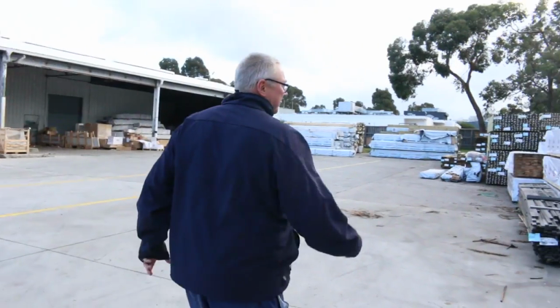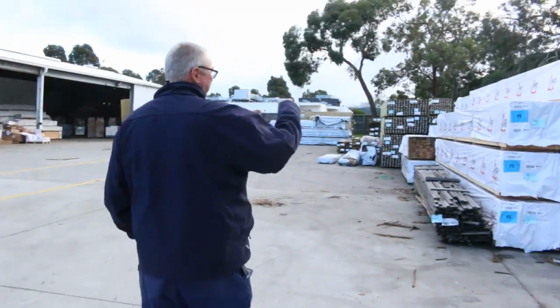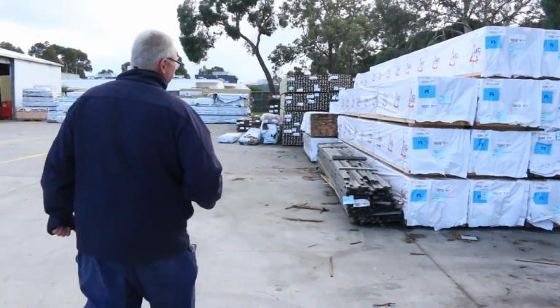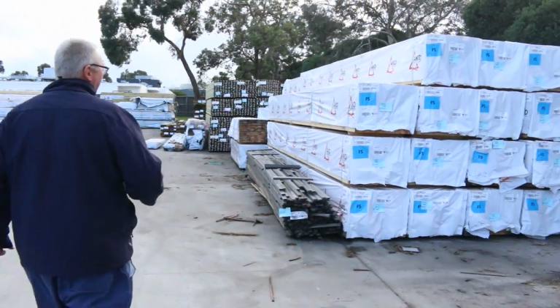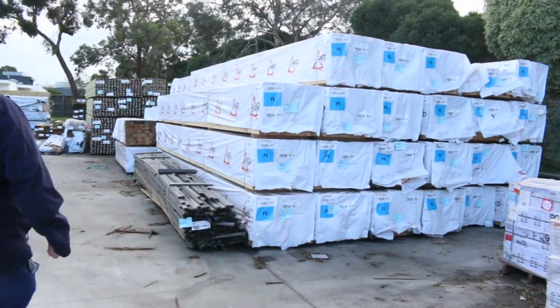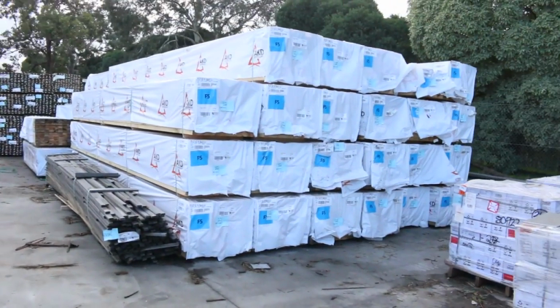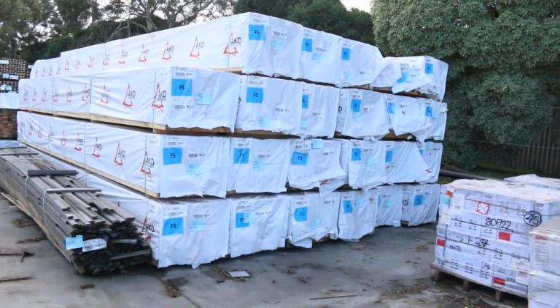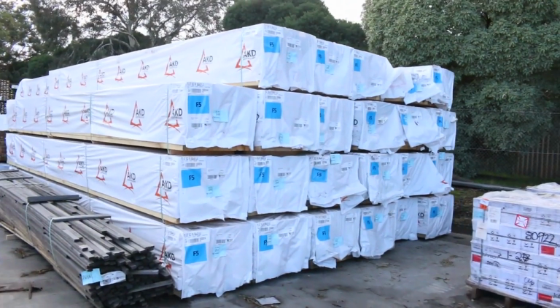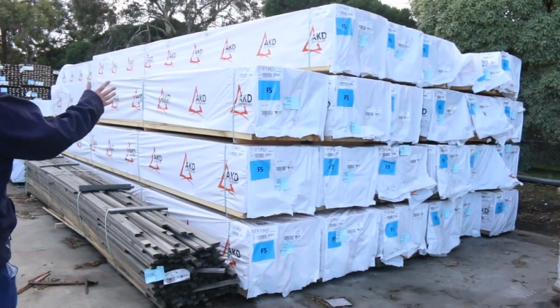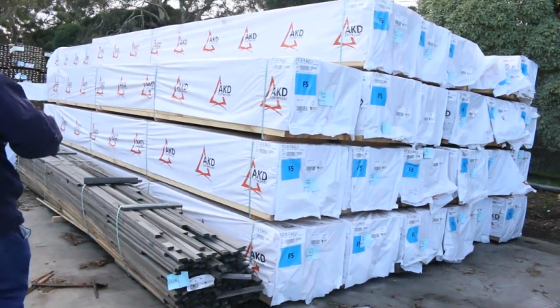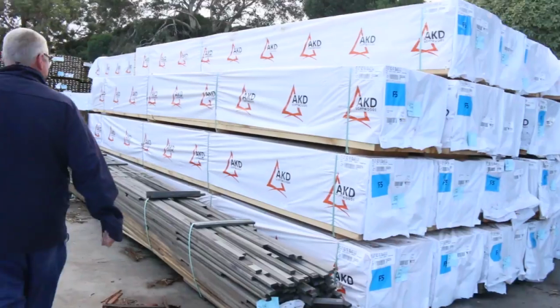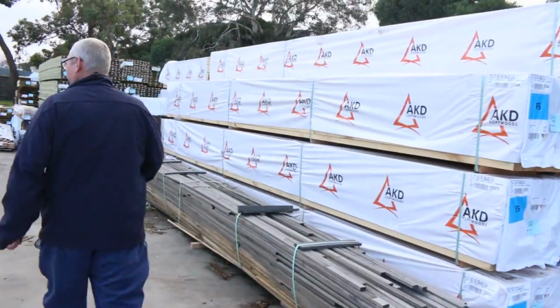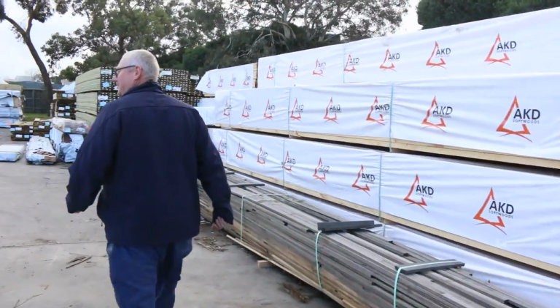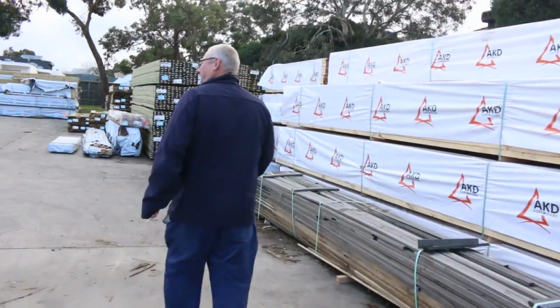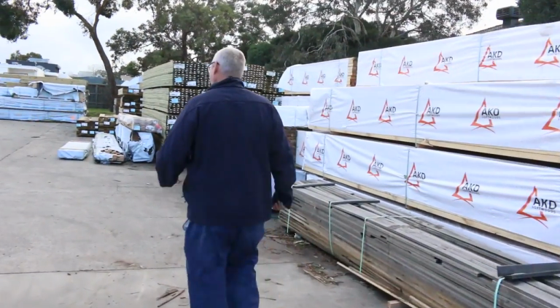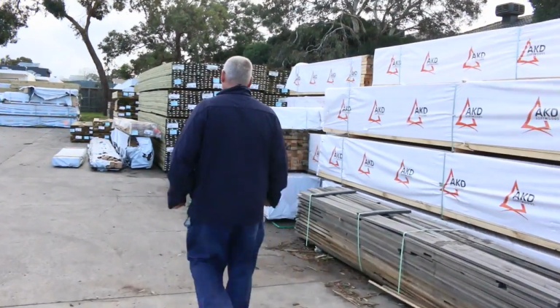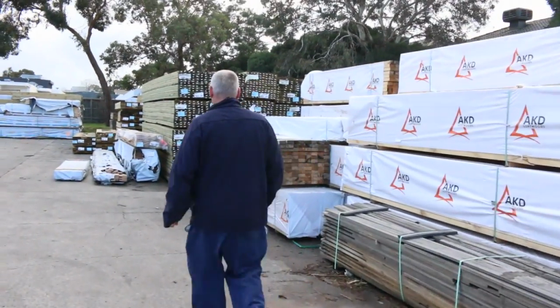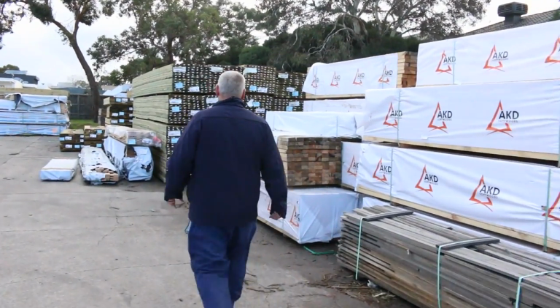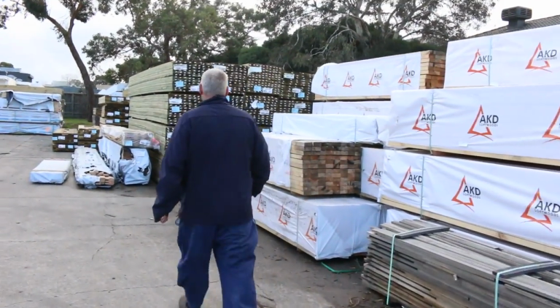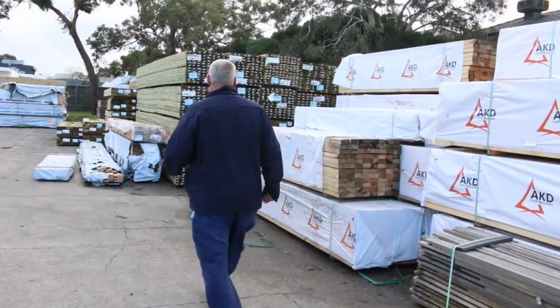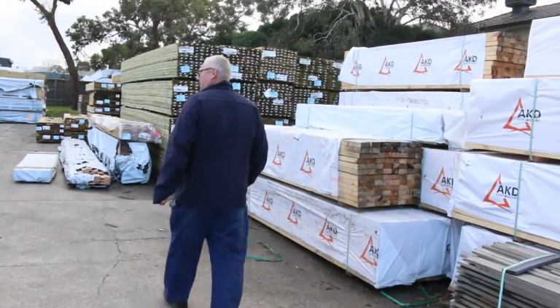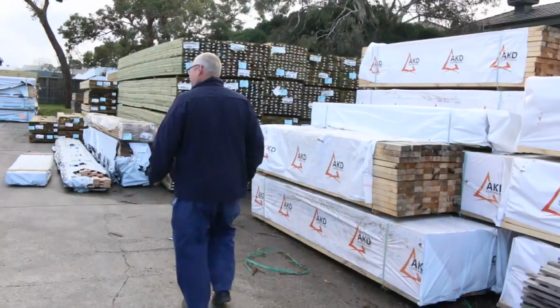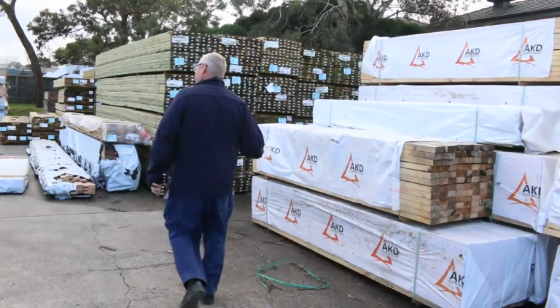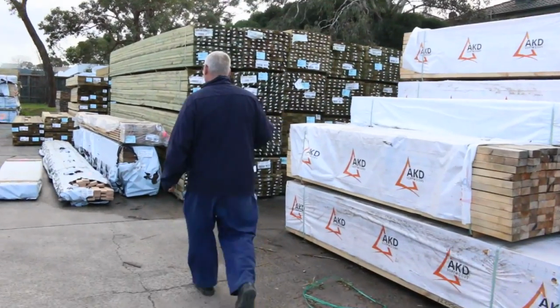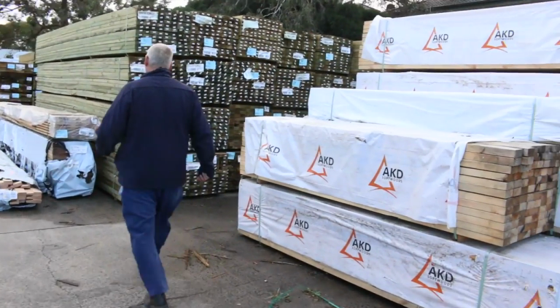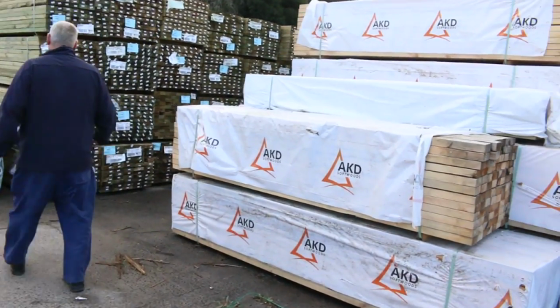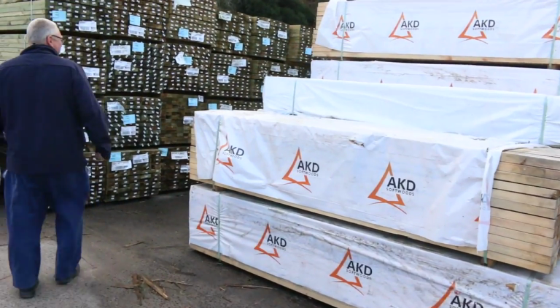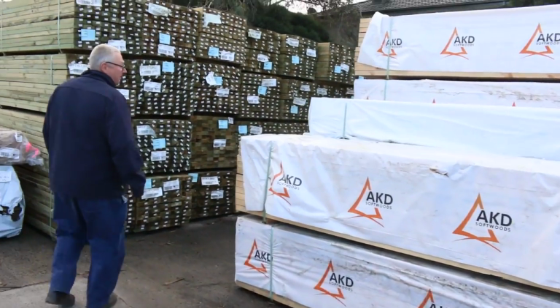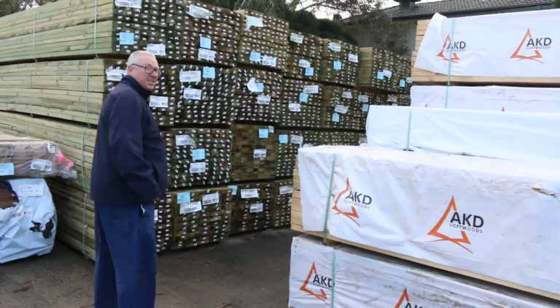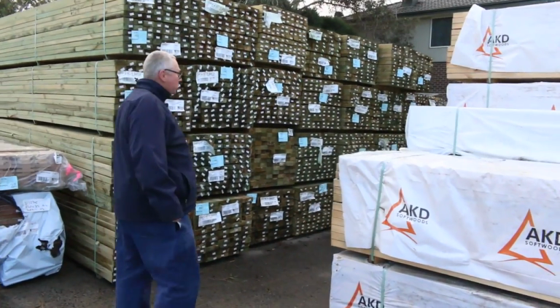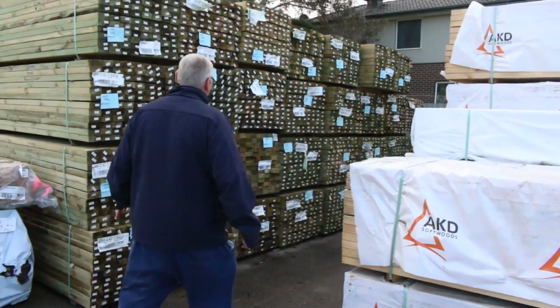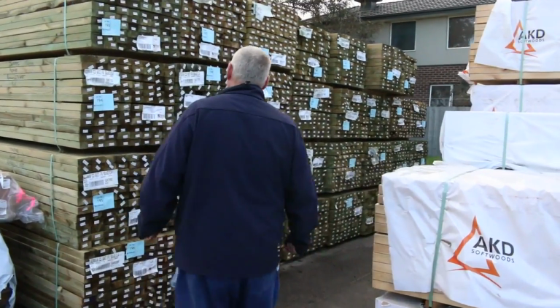Nice load of 90 by 45 F5 pine — 5.4s and 6 metres there. Plenty of studs in this week as well: 90 by 45, mostly in the 2.7 metre lengths.